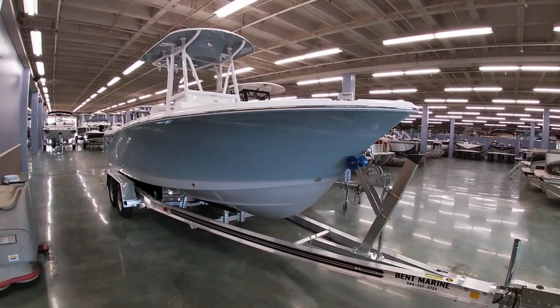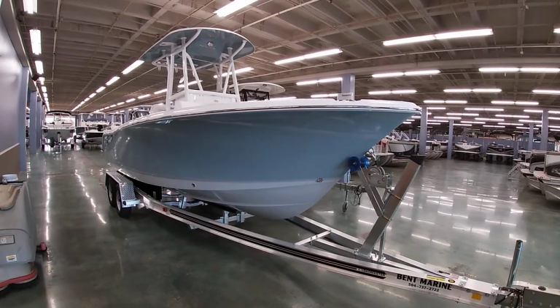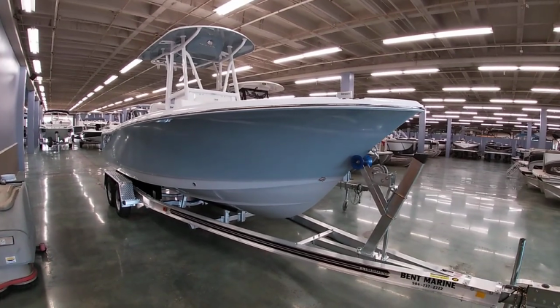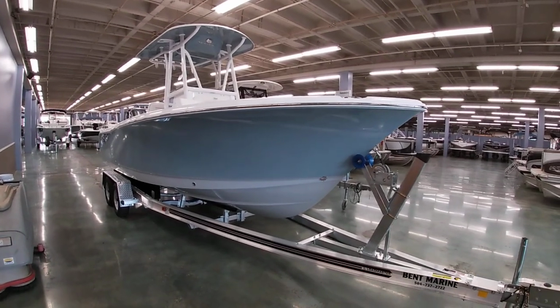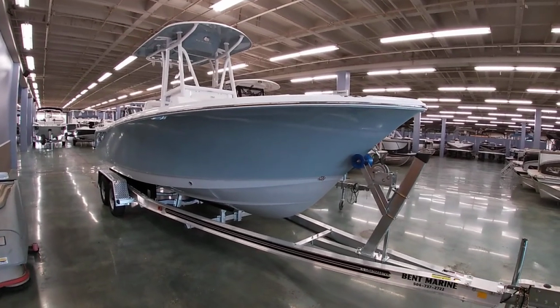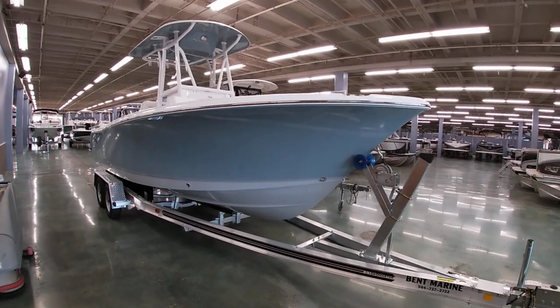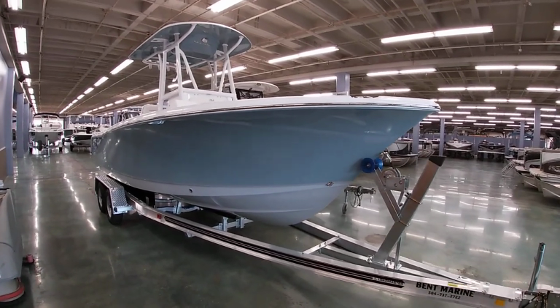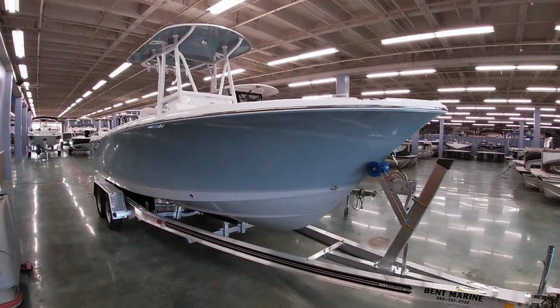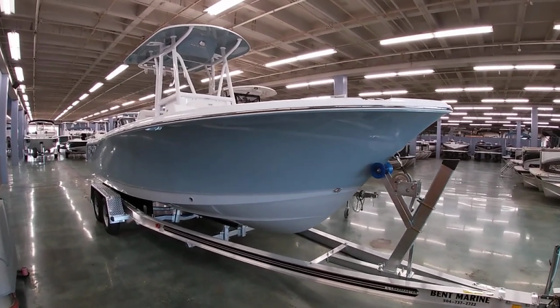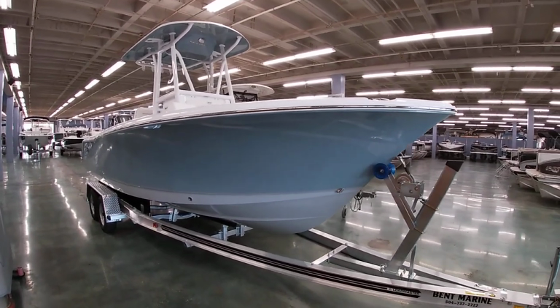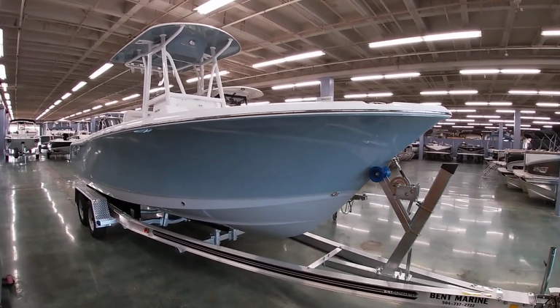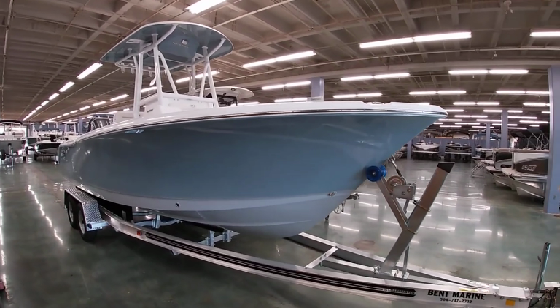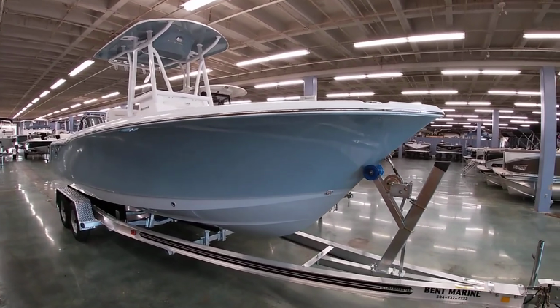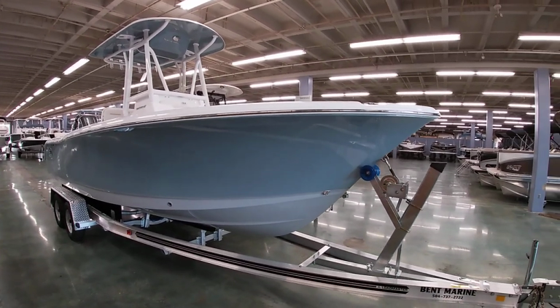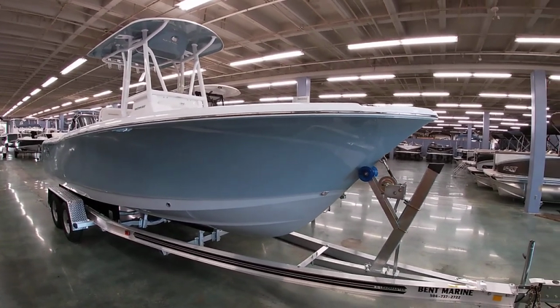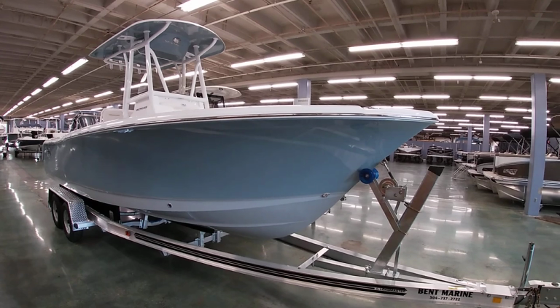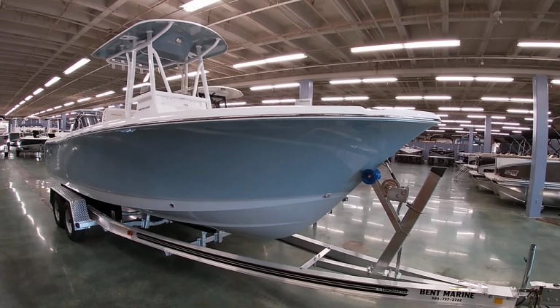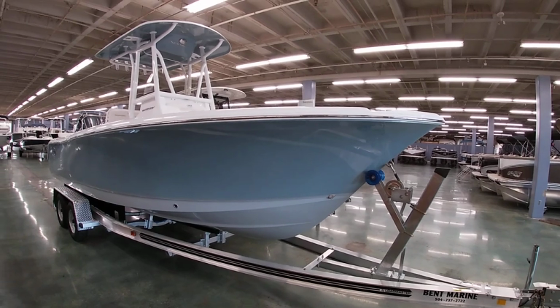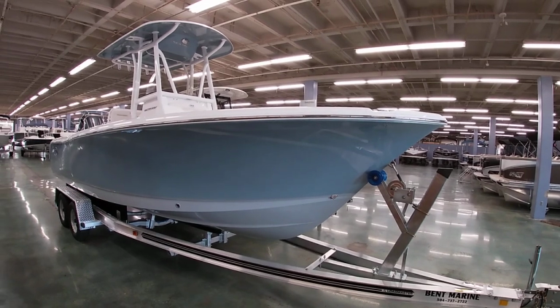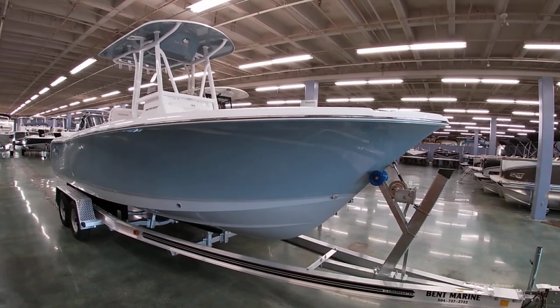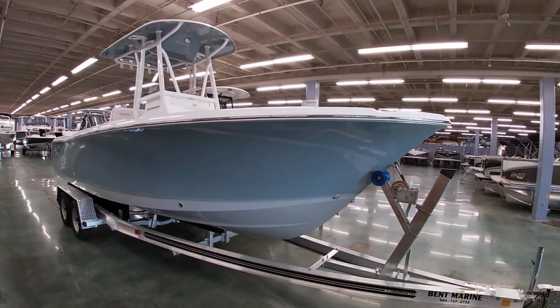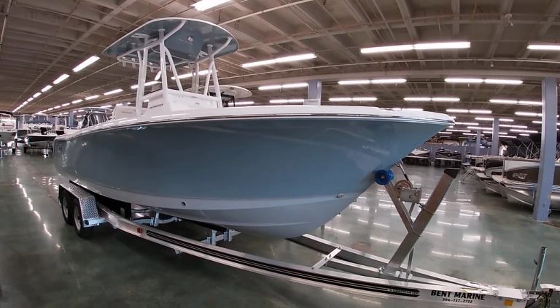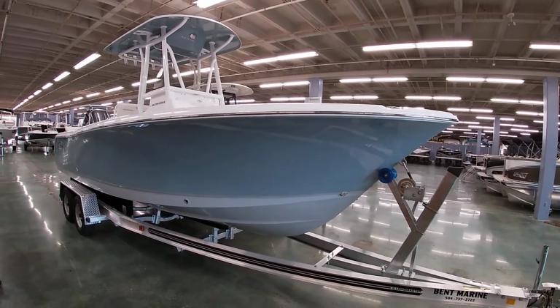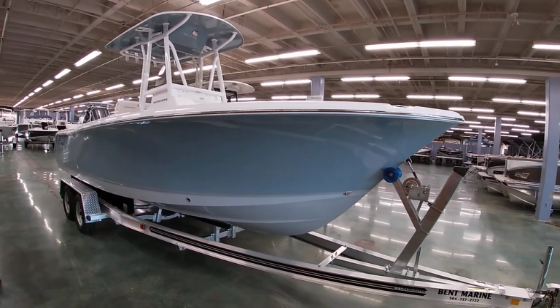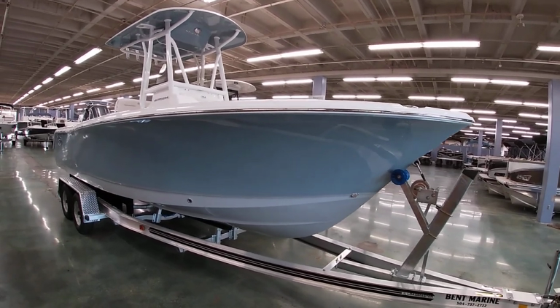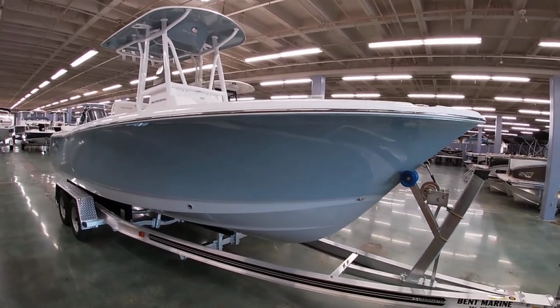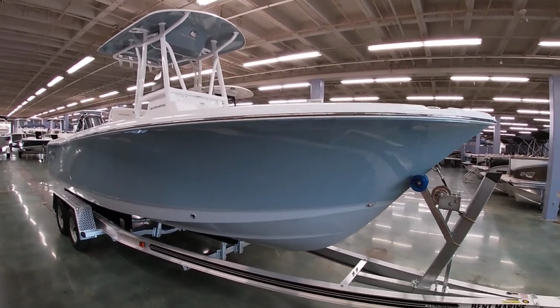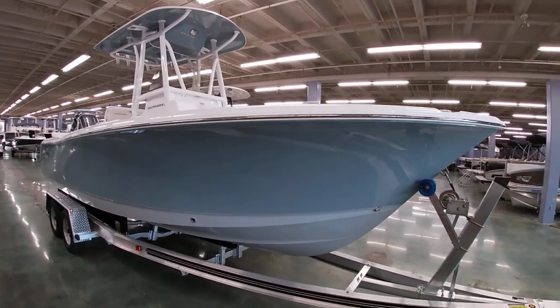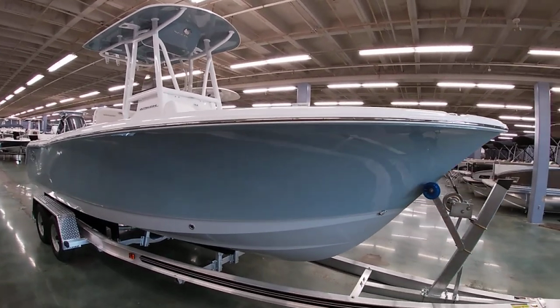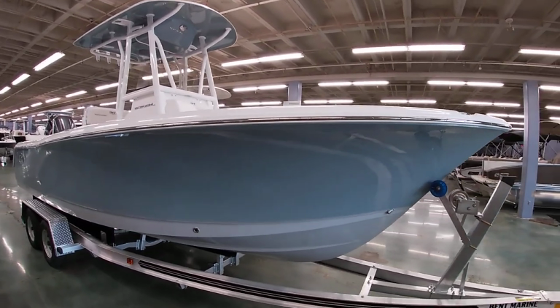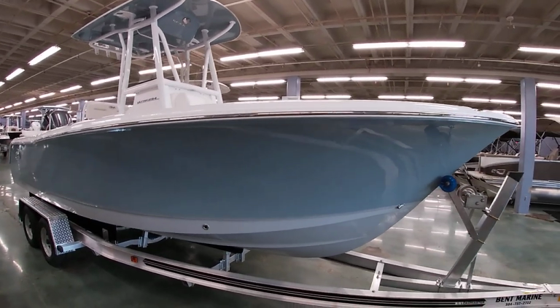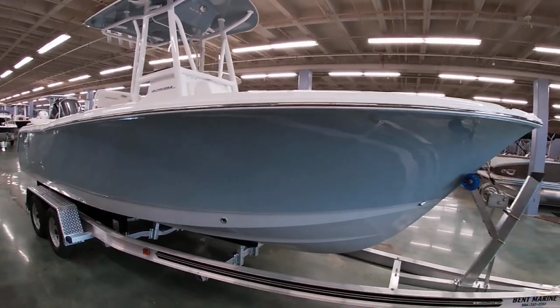Good afternoon everybody. This is Michael Paschal from Bedmarine. I want to take a few minutes to show you guys this new Seahunt 234 Ultra. This is a 2023 model.